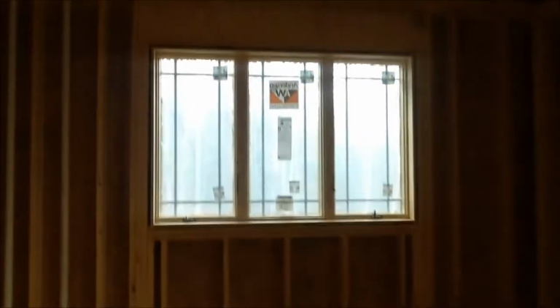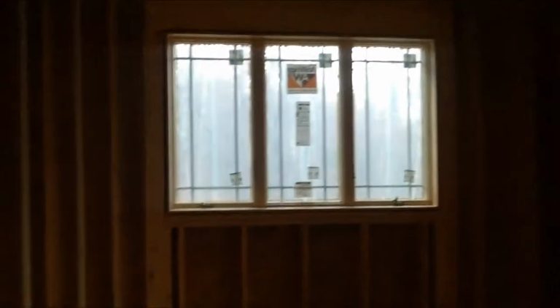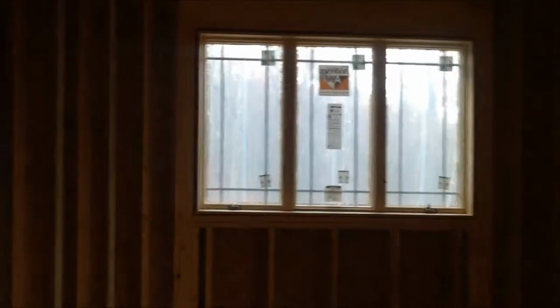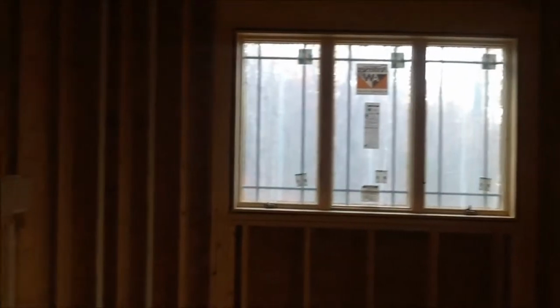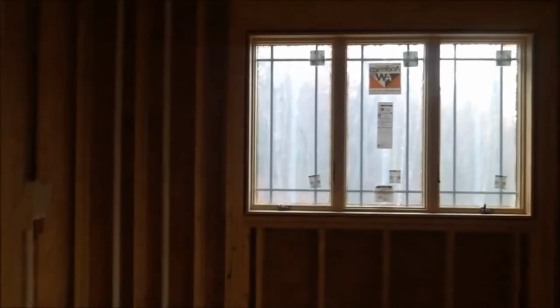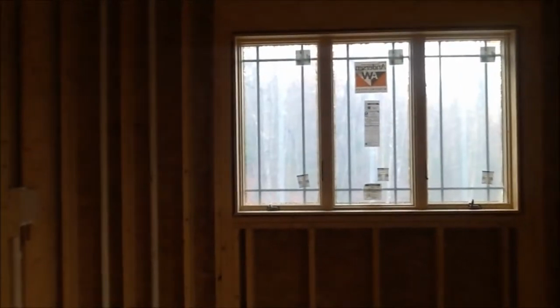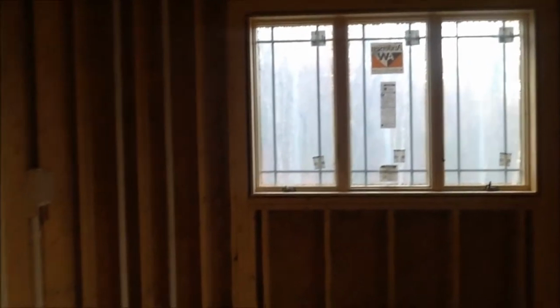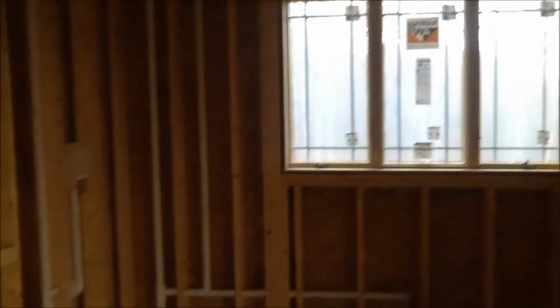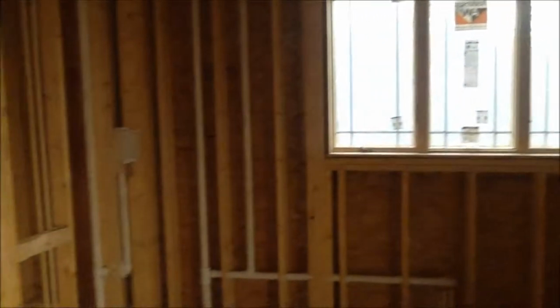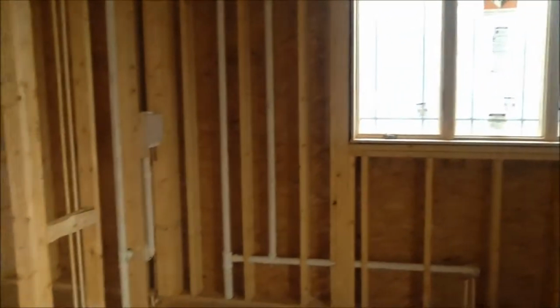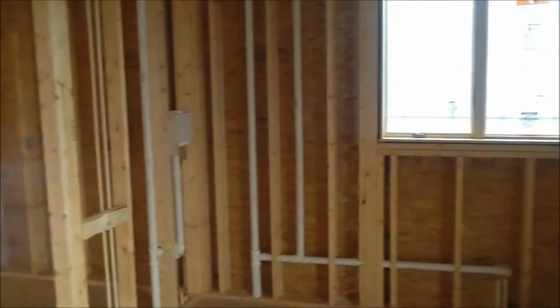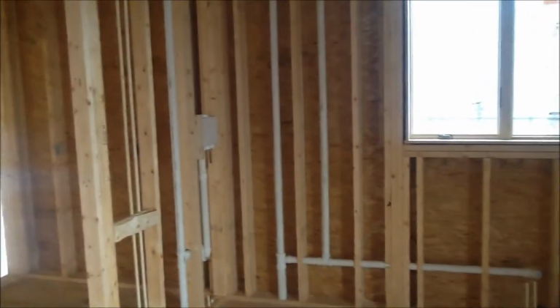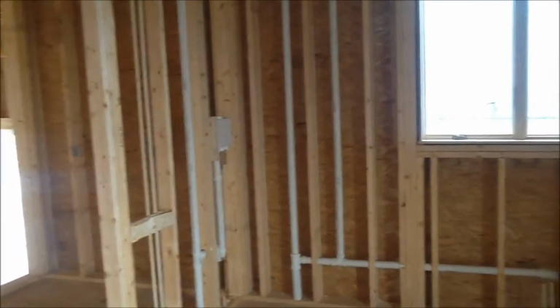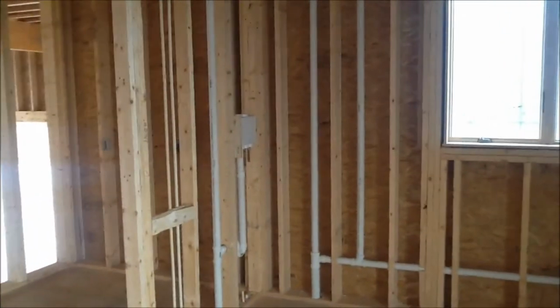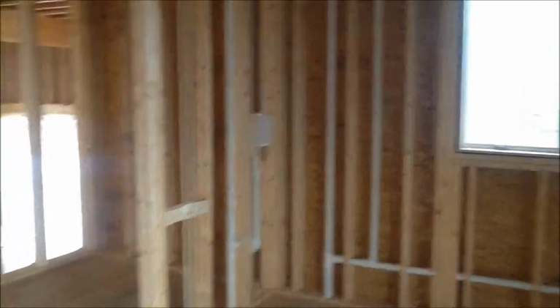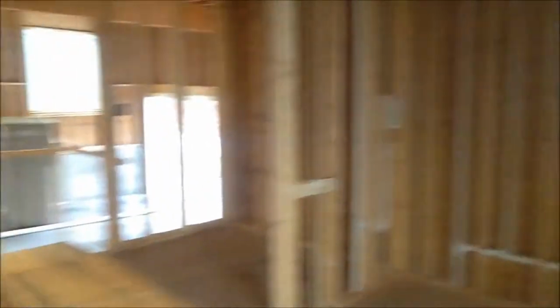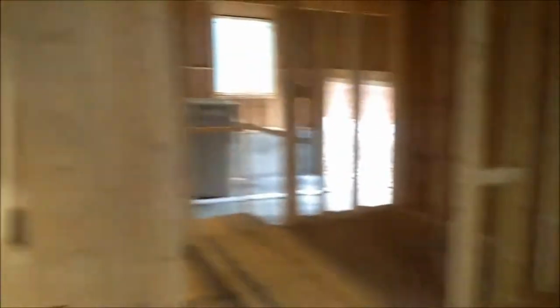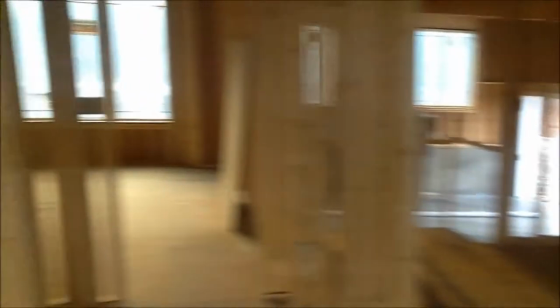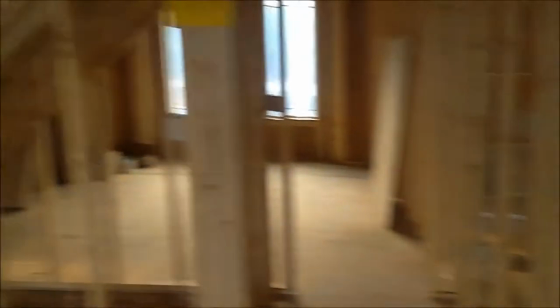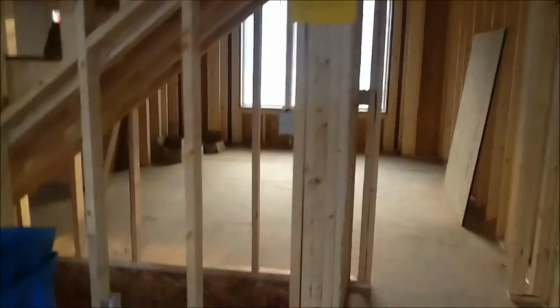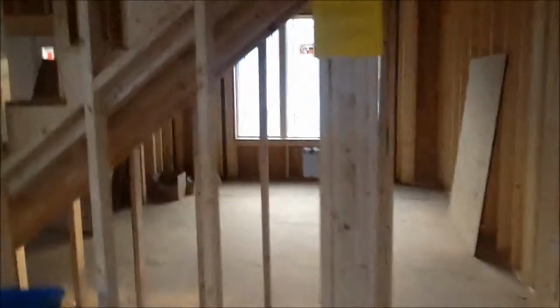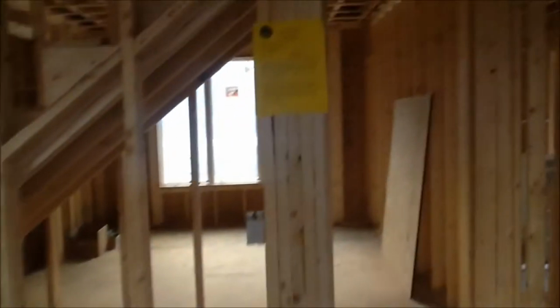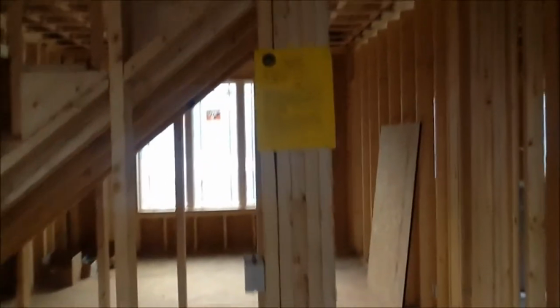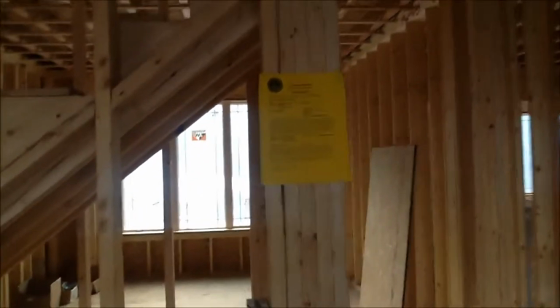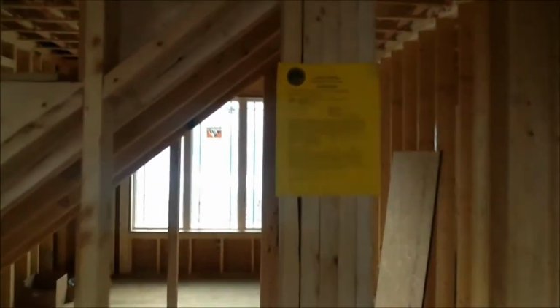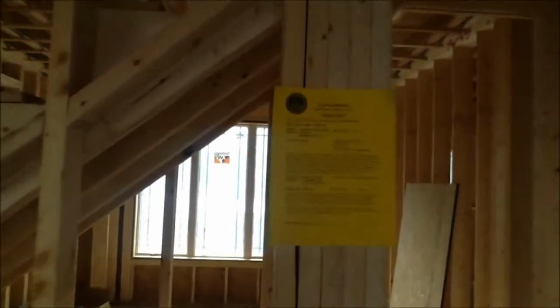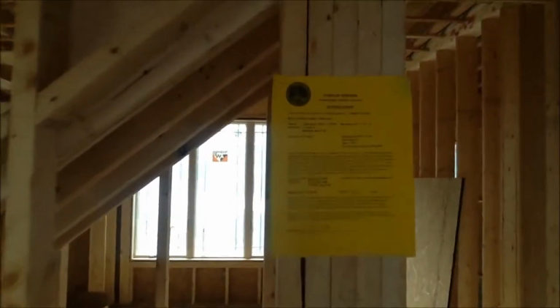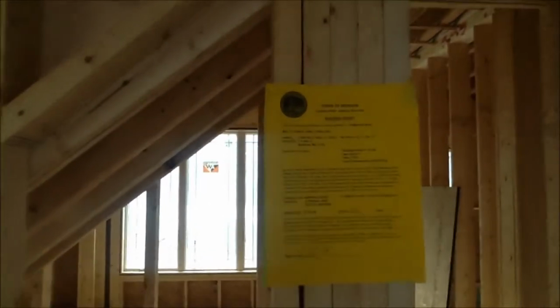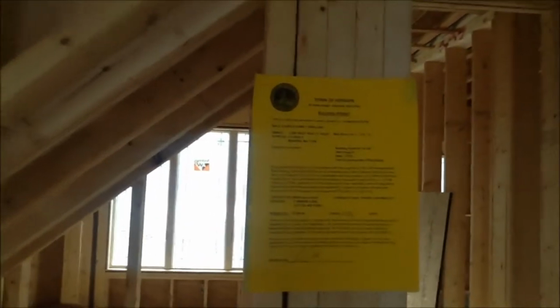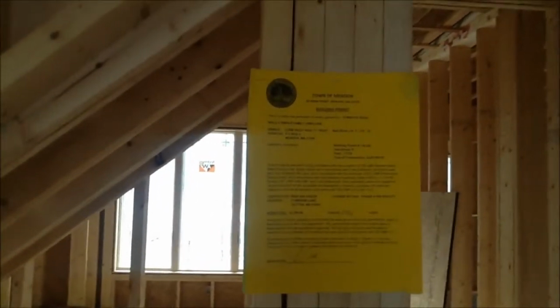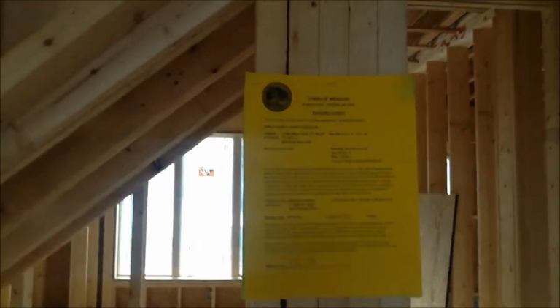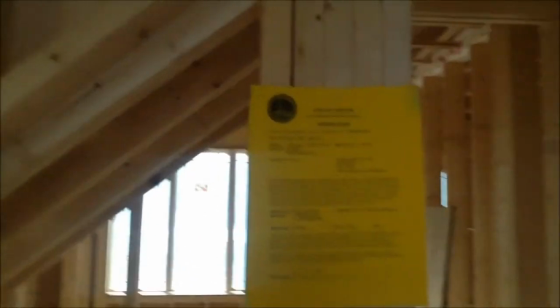Got the window moved over so it would have room for the refrigerator. Our very own building permit paper.